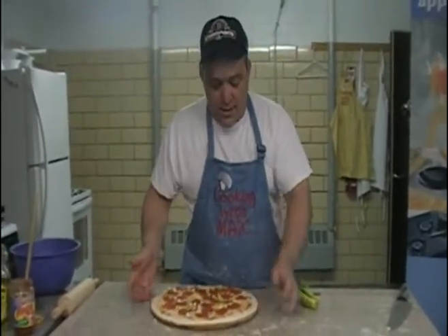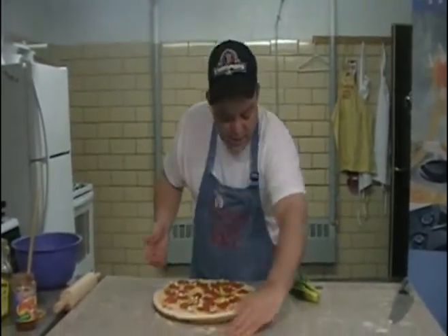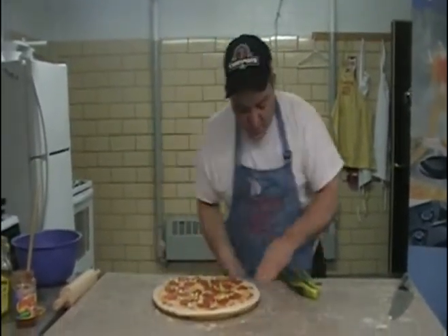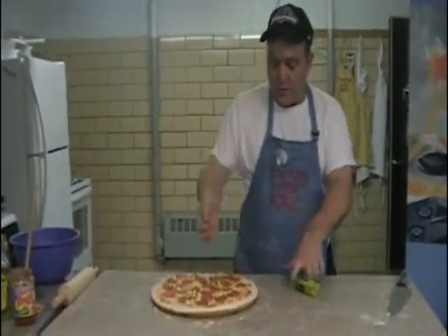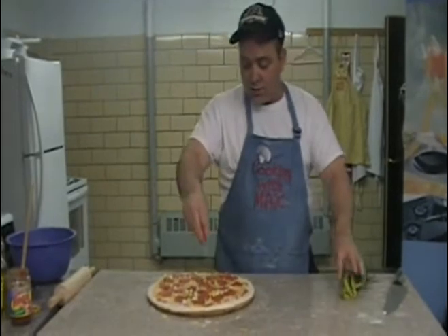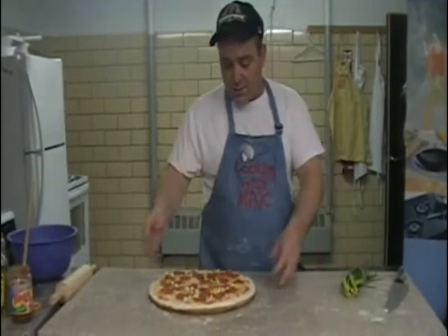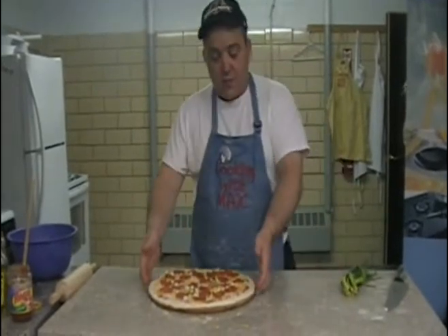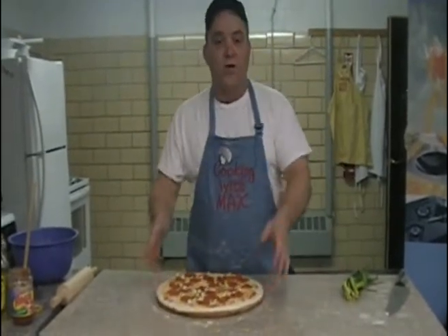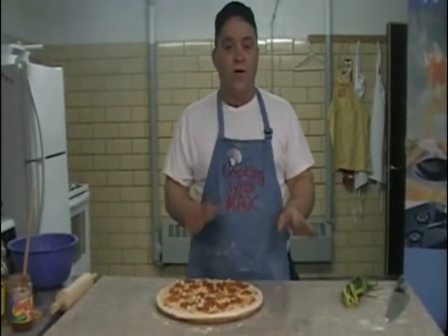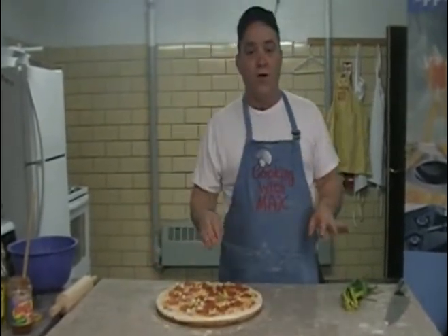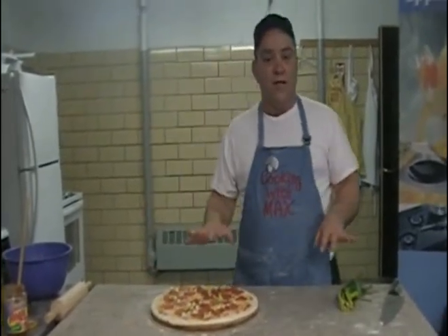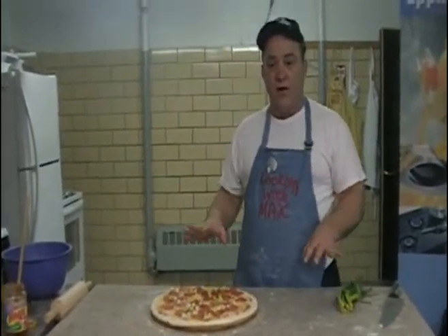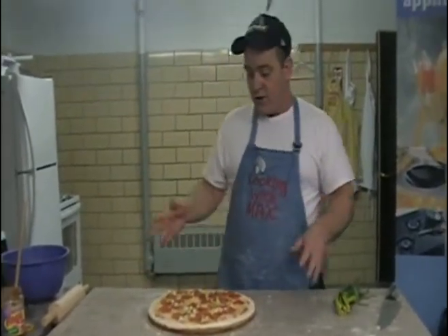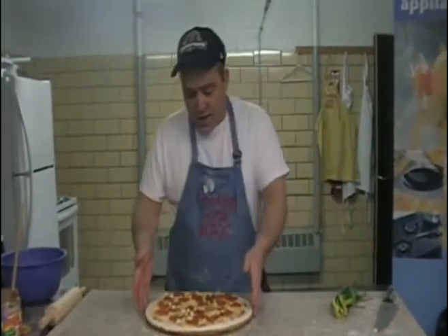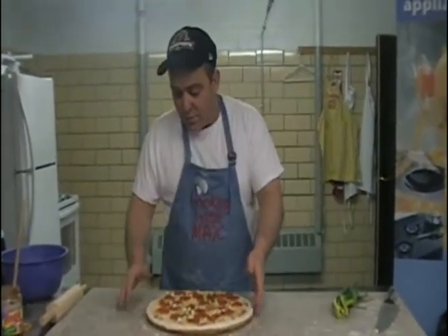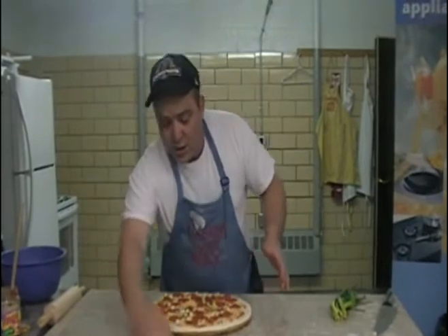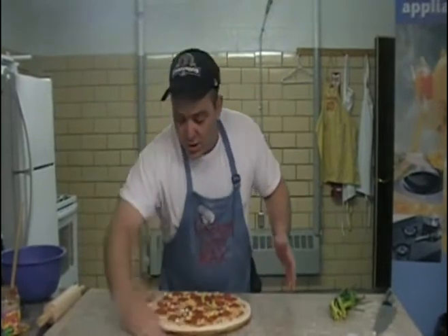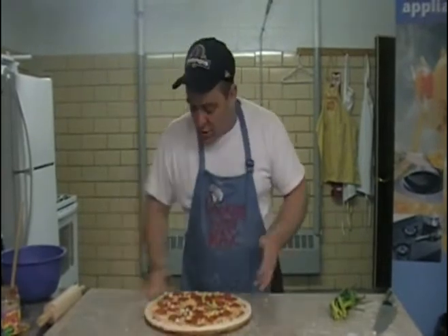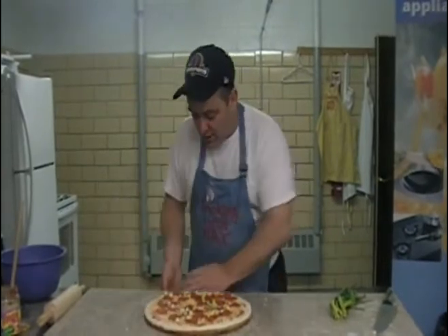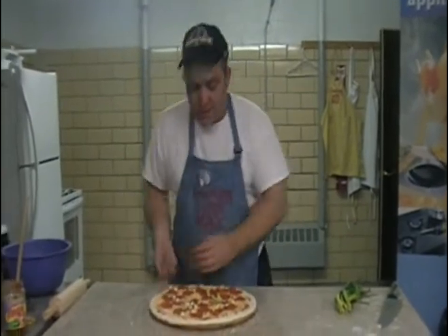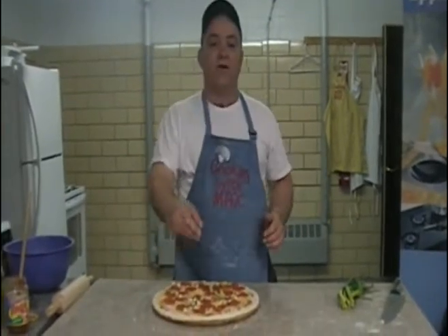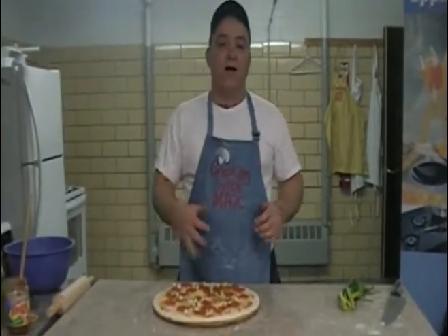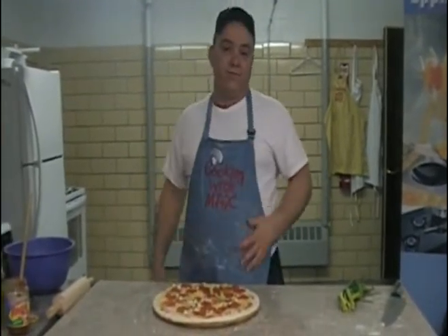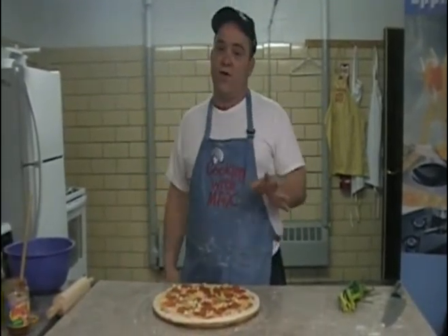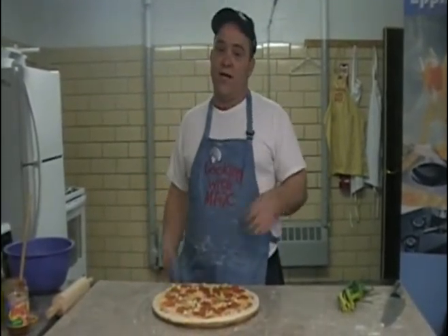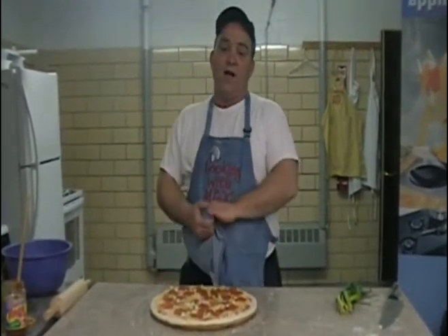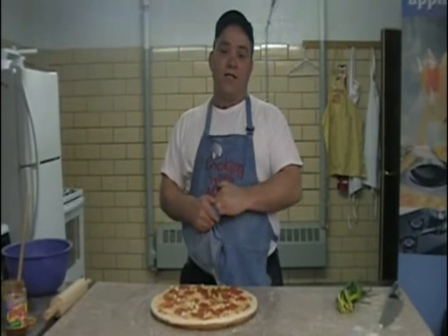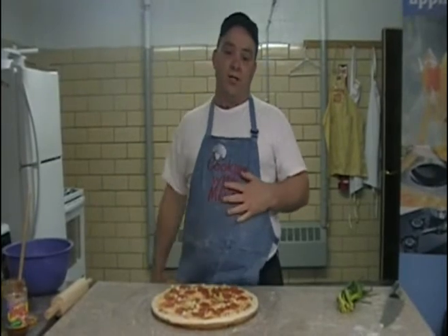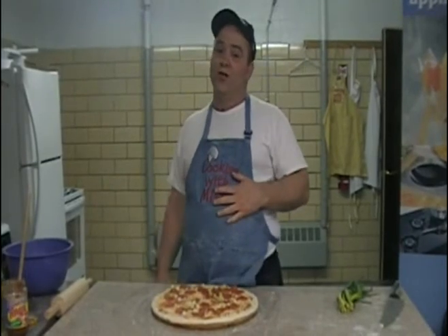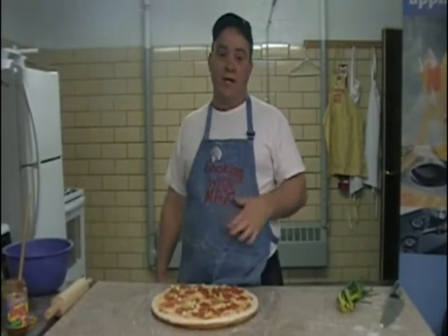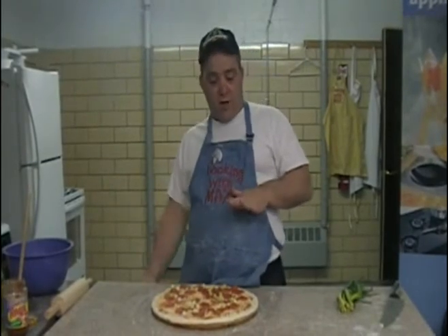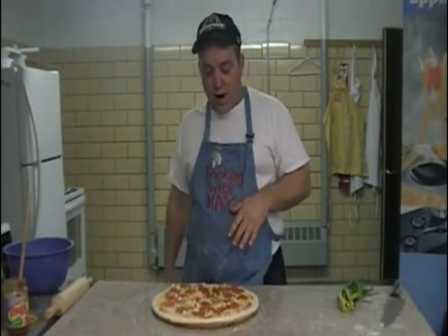And there you have it — there was nothing to it. The hardest part is the pizza dough; when you work that, the more you work it, the easier it is. And there's your pizza. Now, you put this thing in a 500-degree oven — don't be afraid of the heat — for about 10 minutes. You'll know it's done because the bottom will be brown.